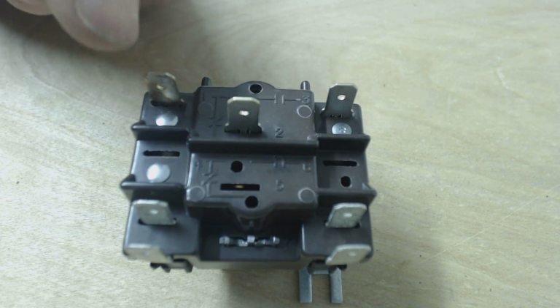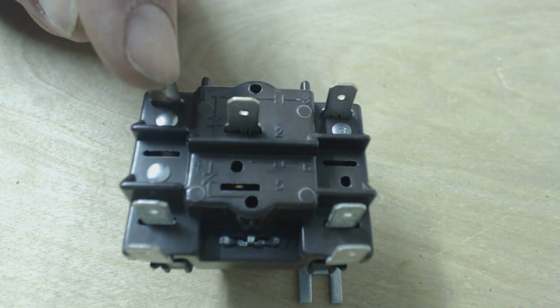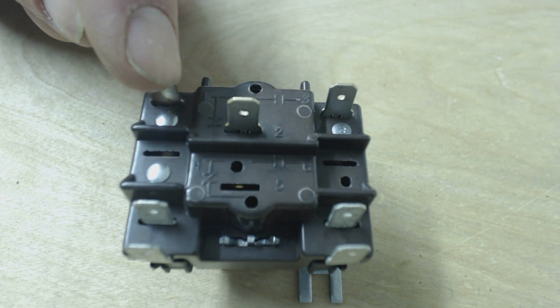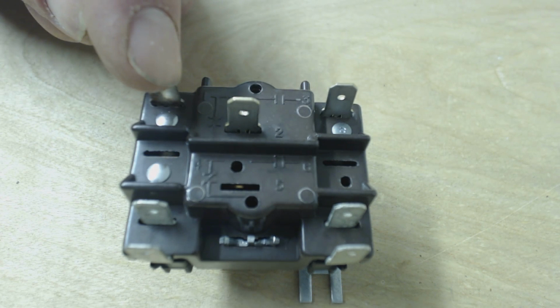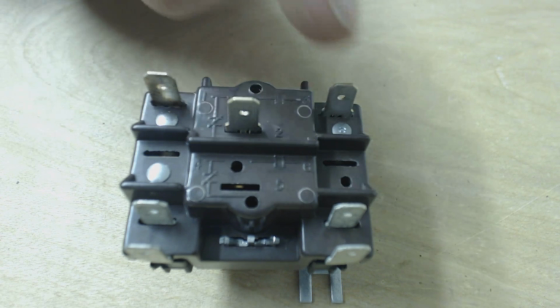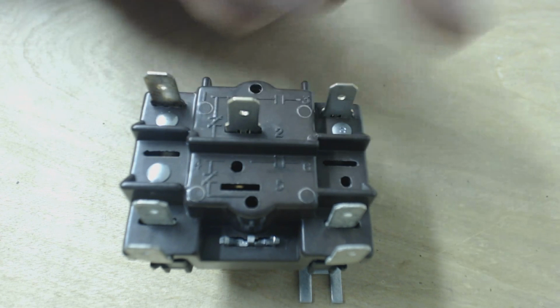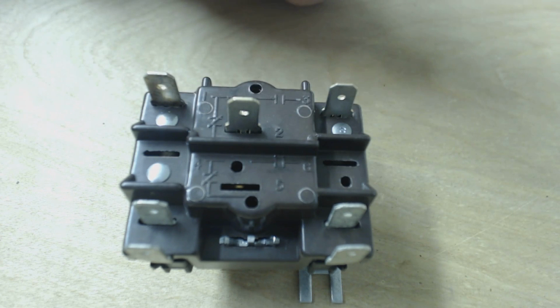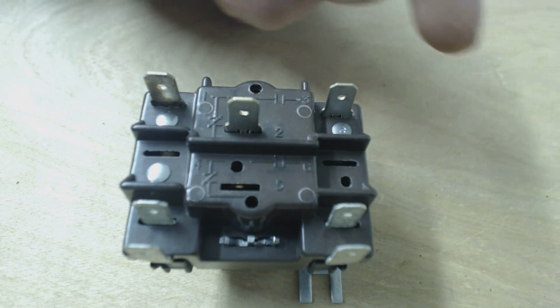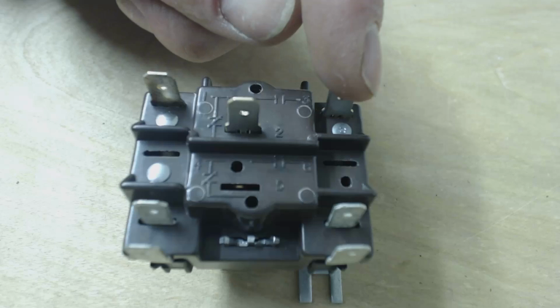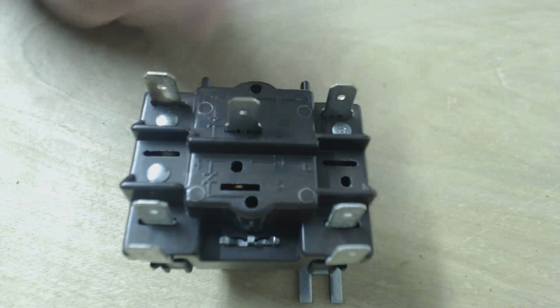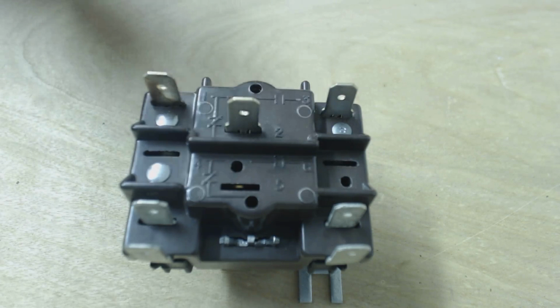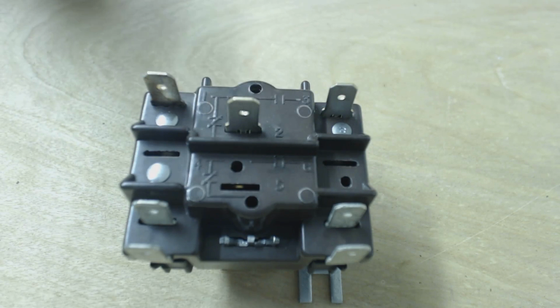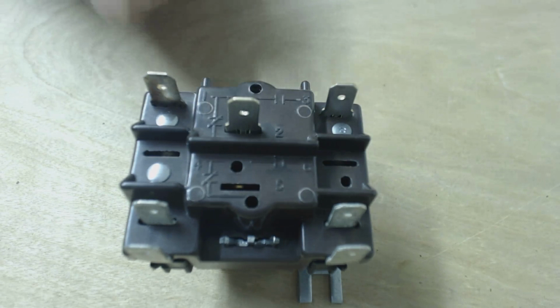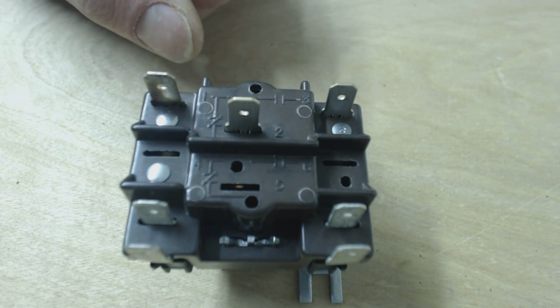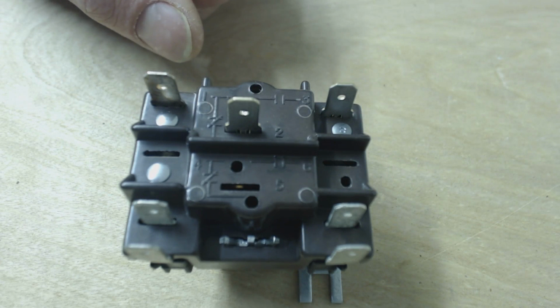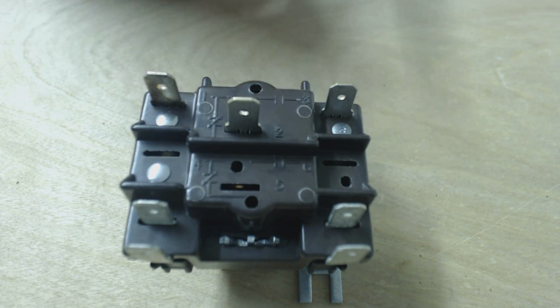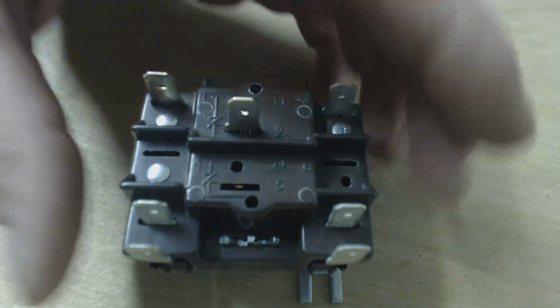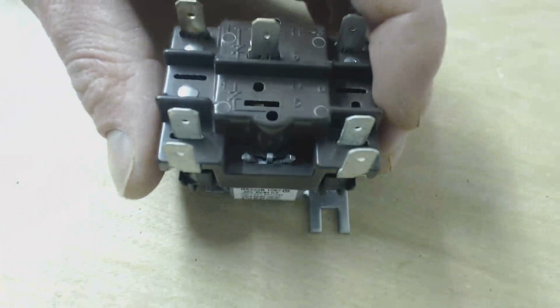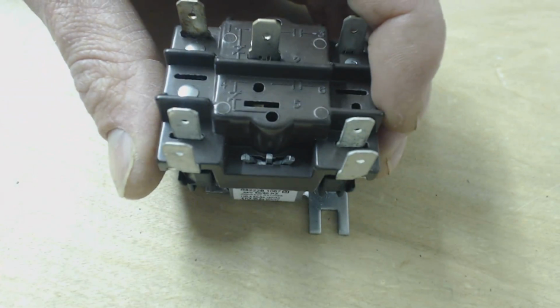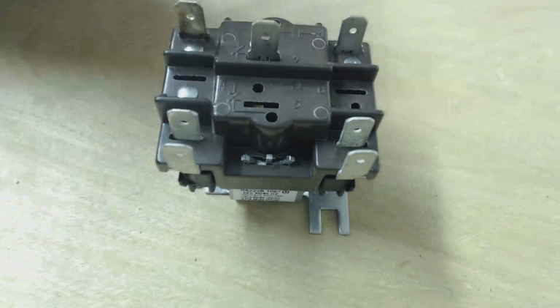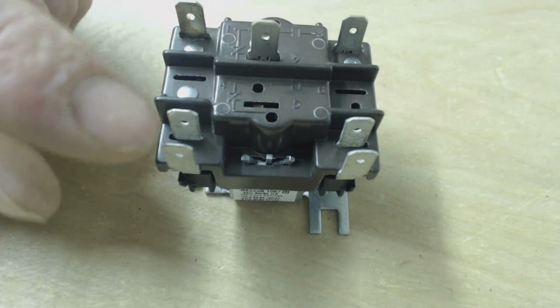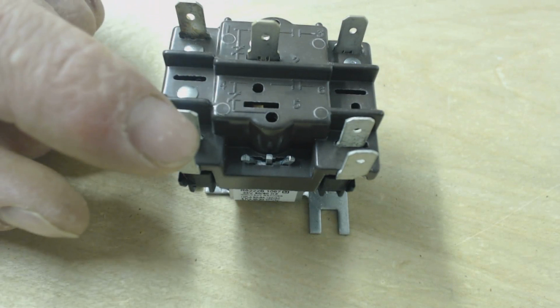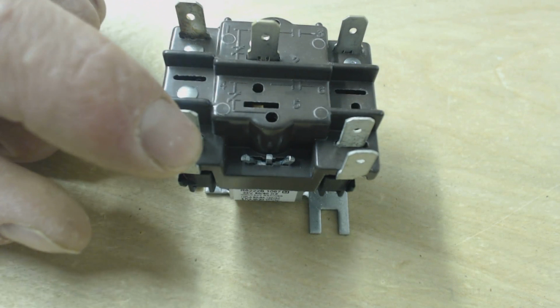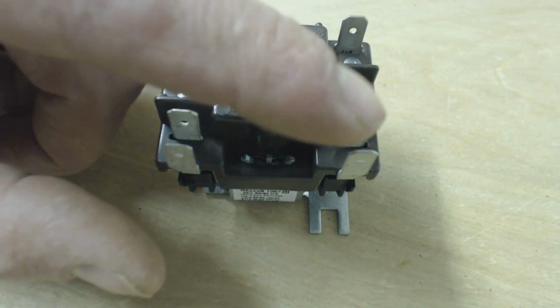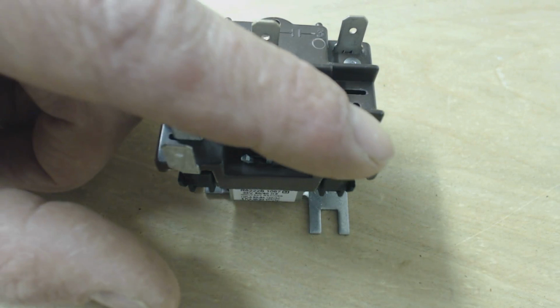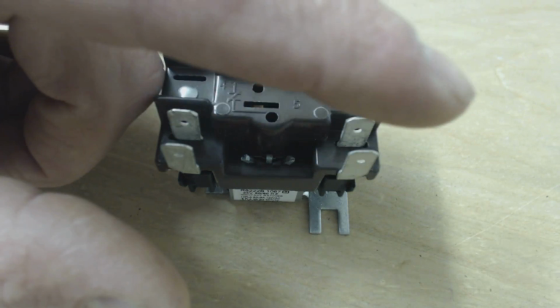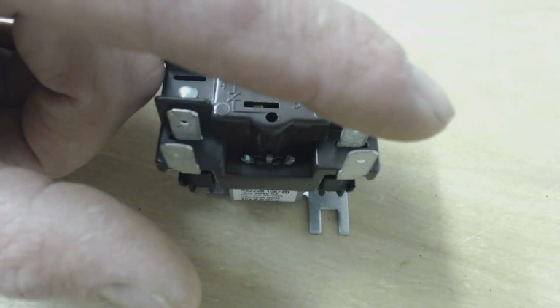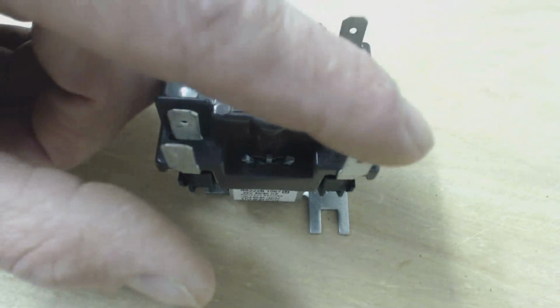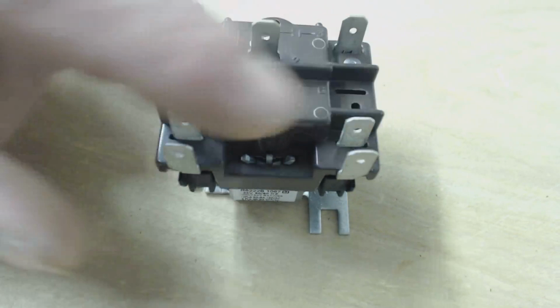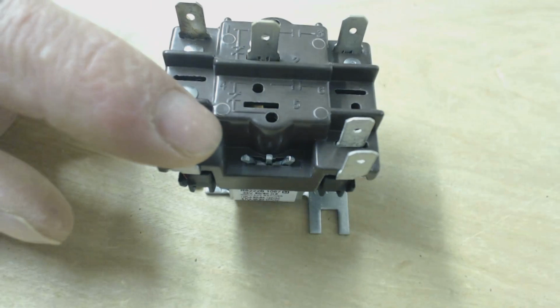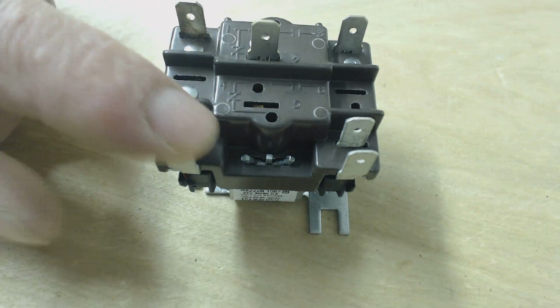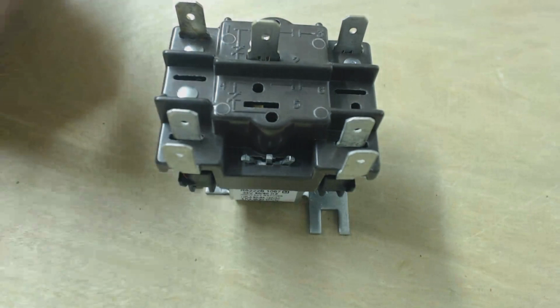It doesn't matter if you have the hot coming in here and then leaving here, or hot coming in here and leaving through here. And also the coil direction doesn't matter either. If you have the hot coming in here and then the common attached here, or the hot here and the common attached there, it doesn't matter.